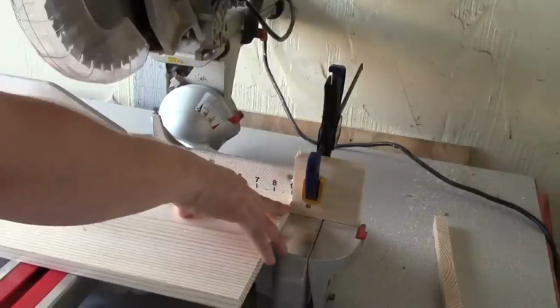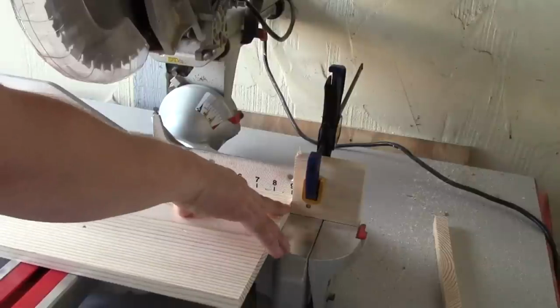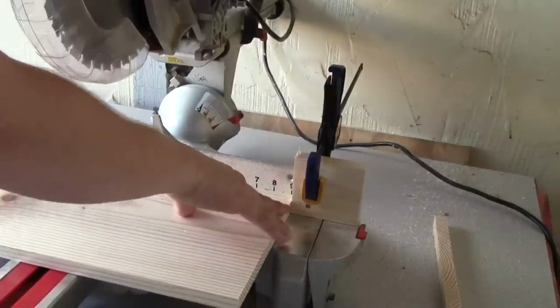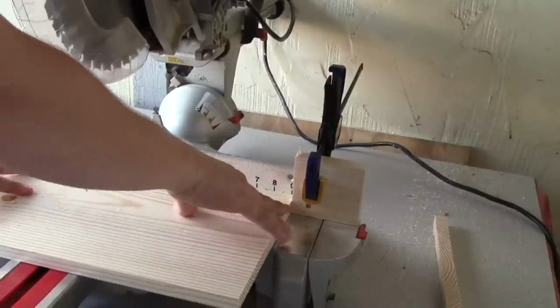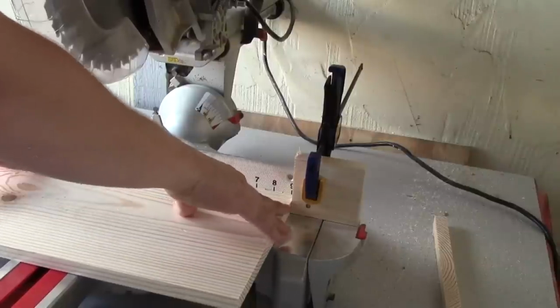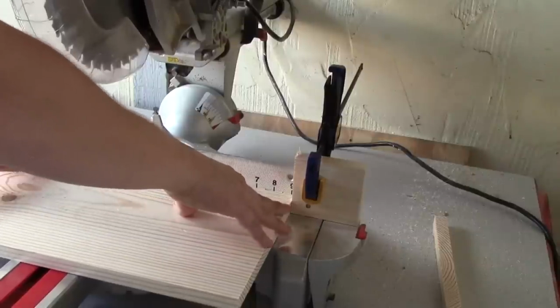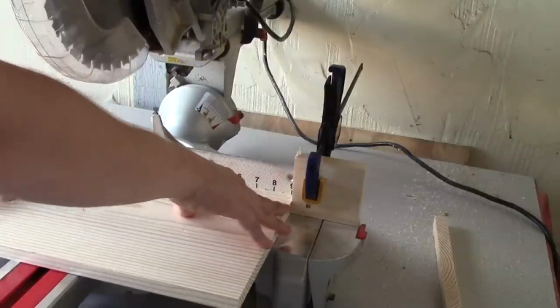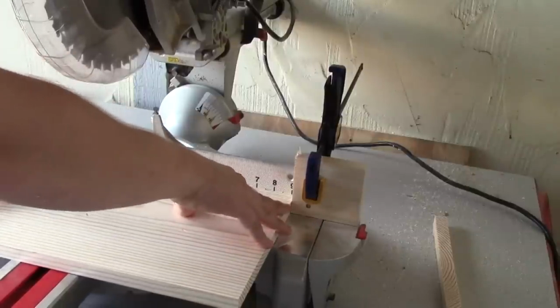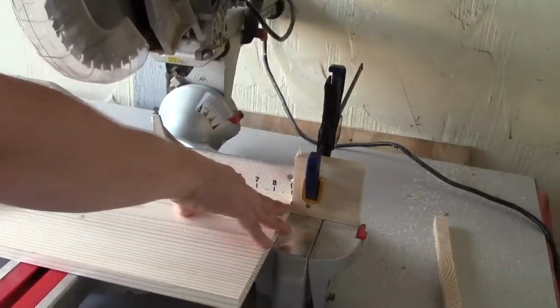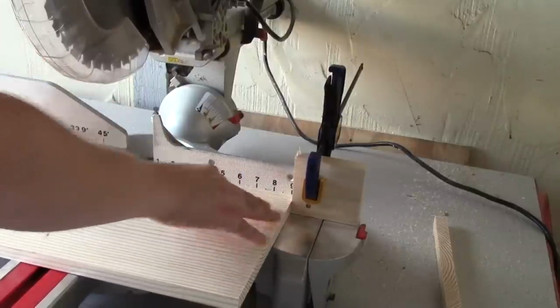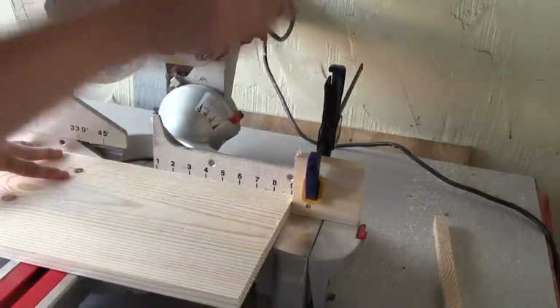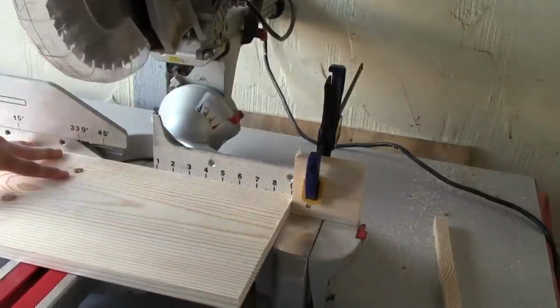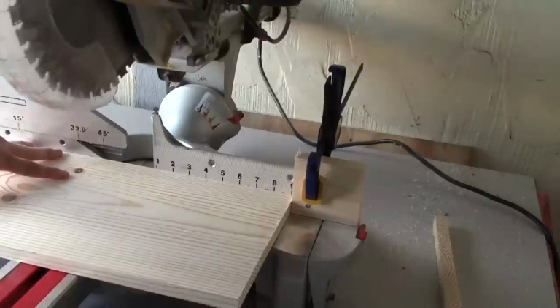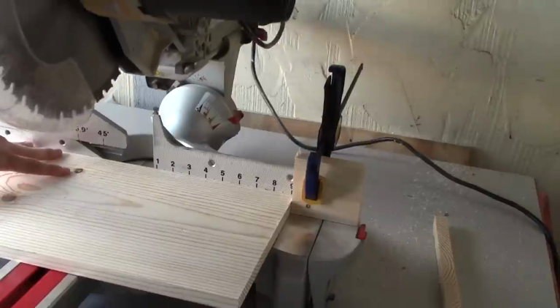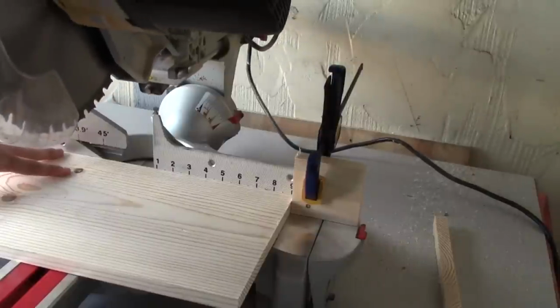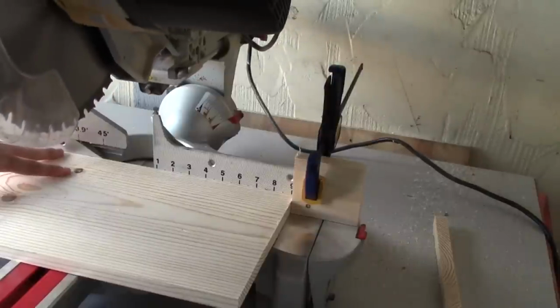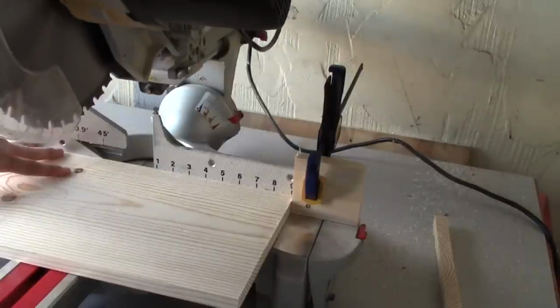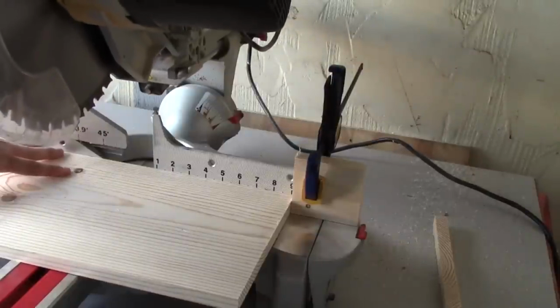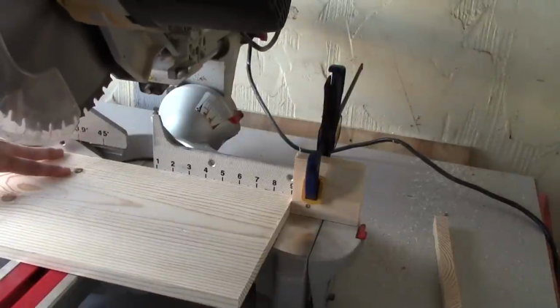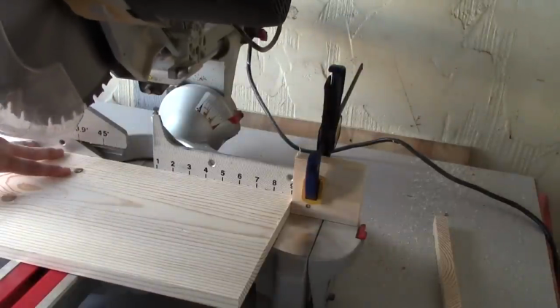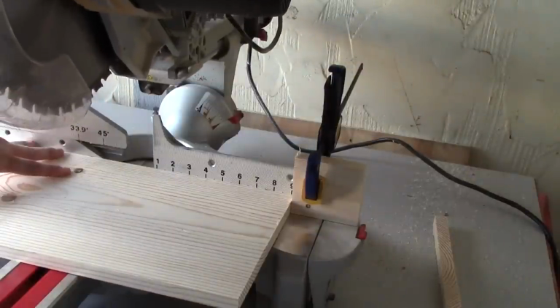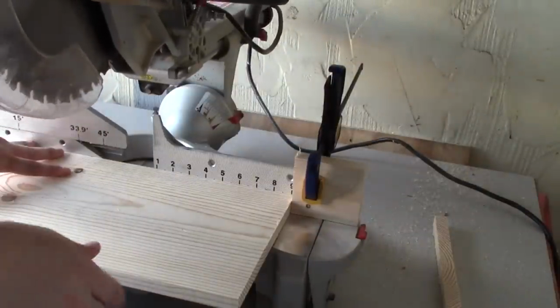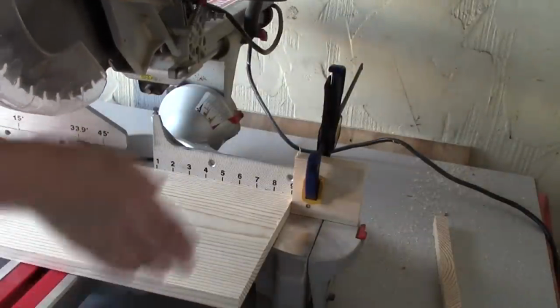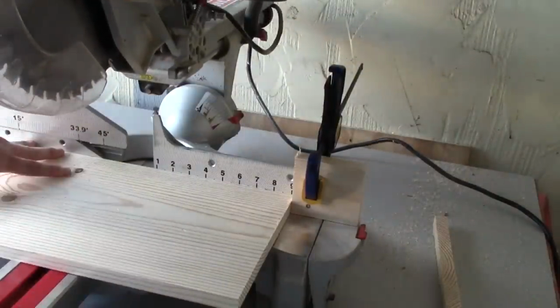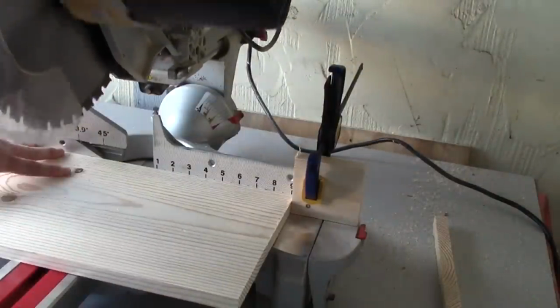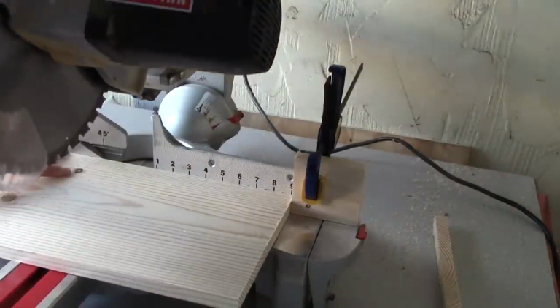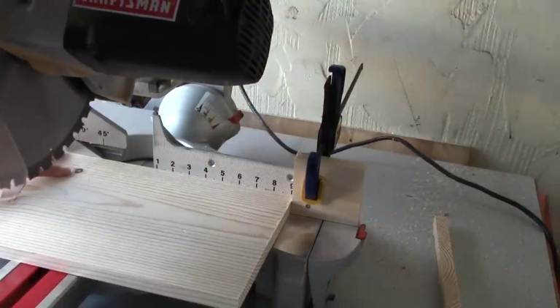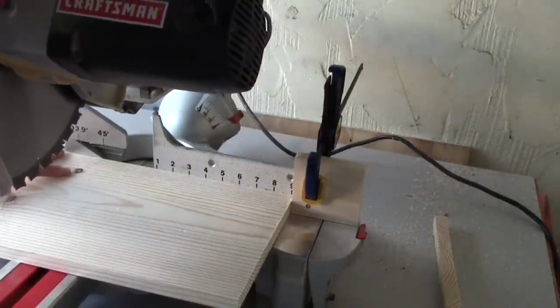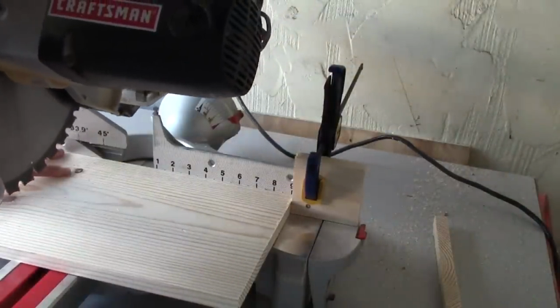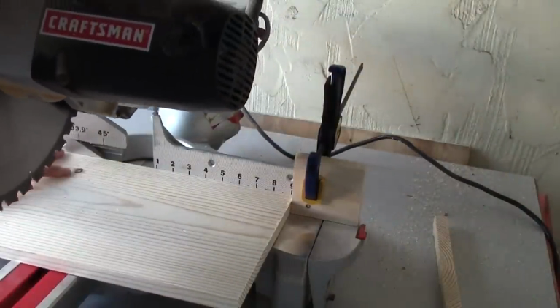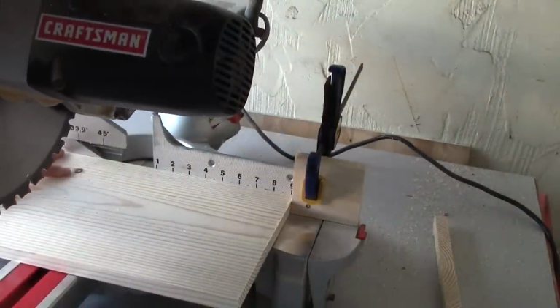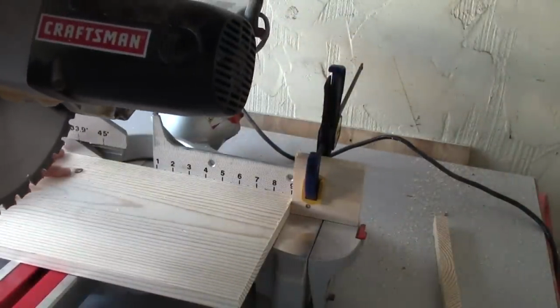Make sure it's up there good, make sure it's pushed against your fence, and then cut it. If you're using a sliding miter saw like I am, remember you need to come all the way out and cut back.